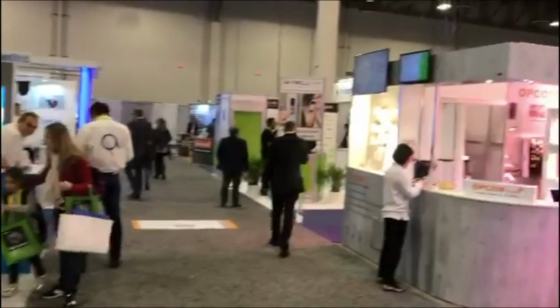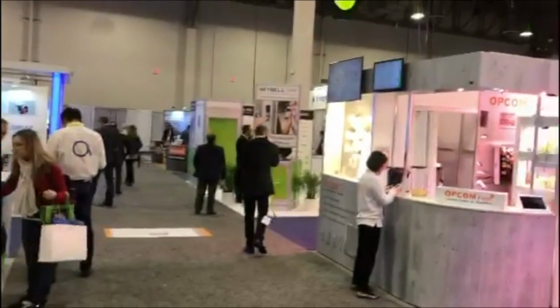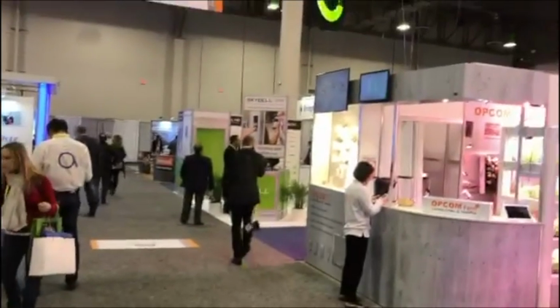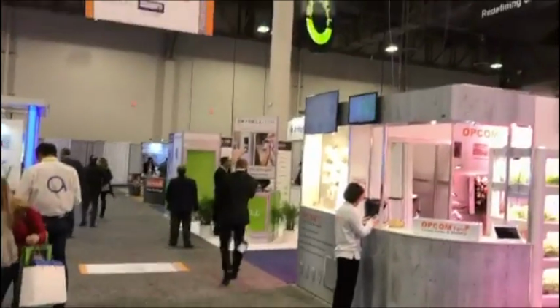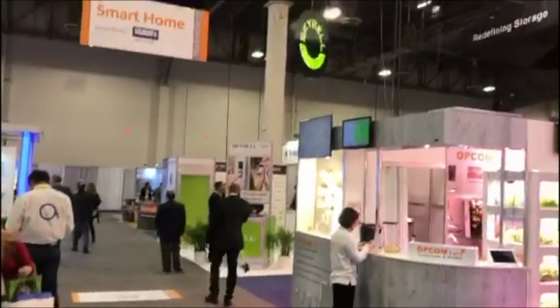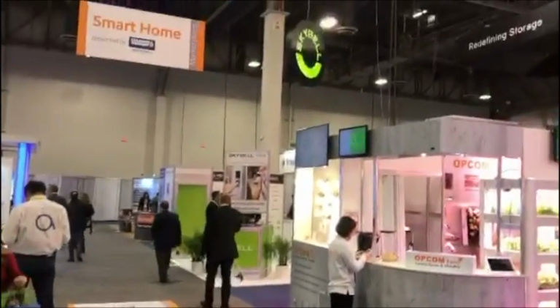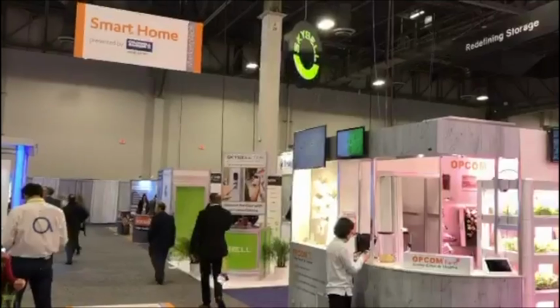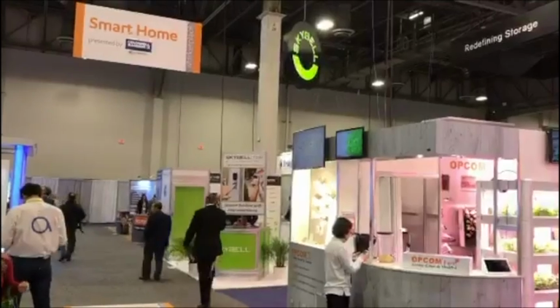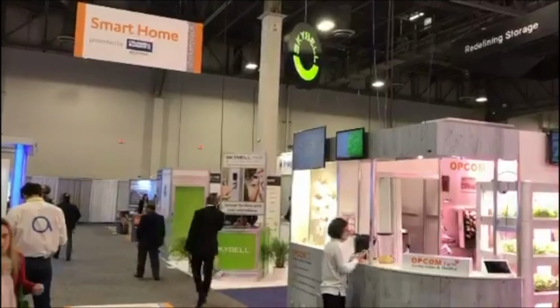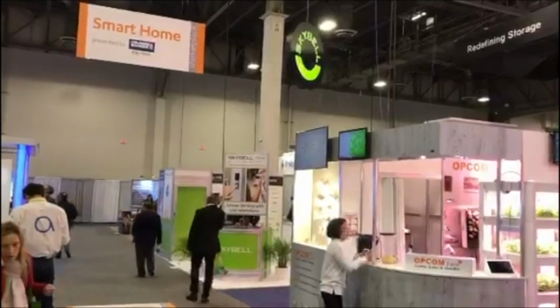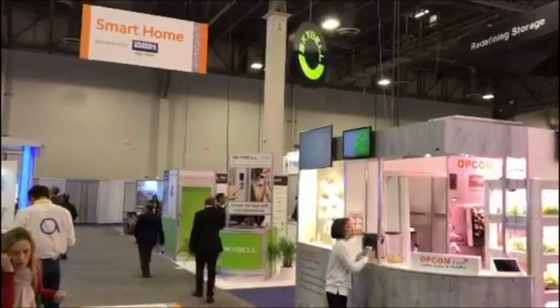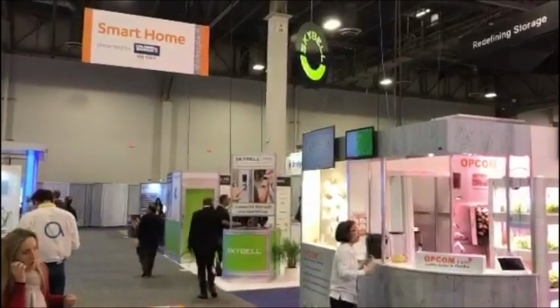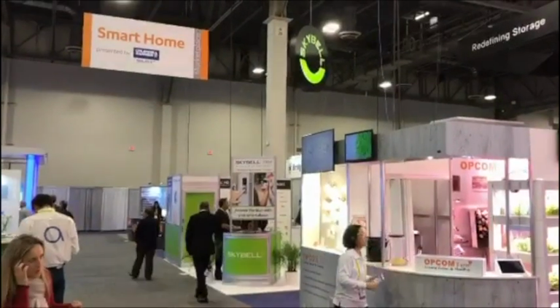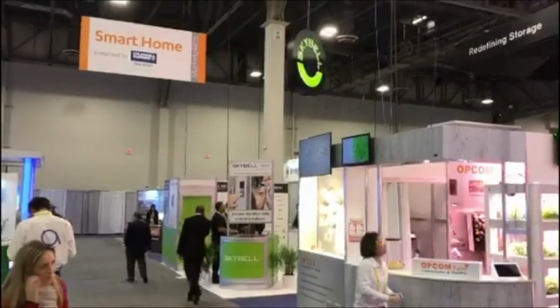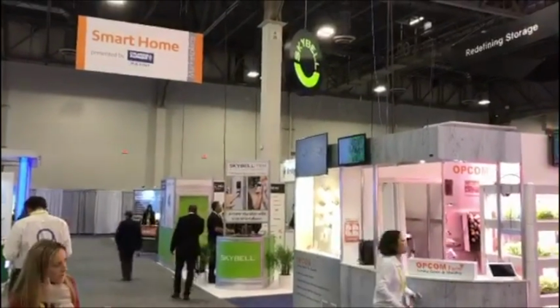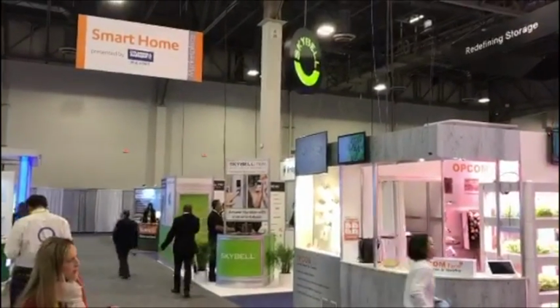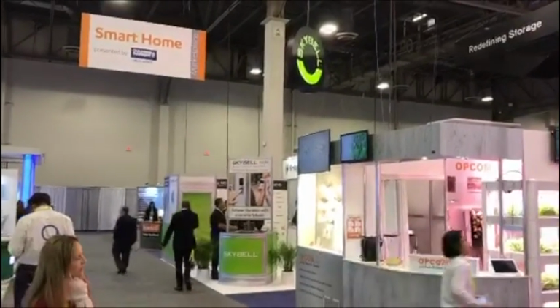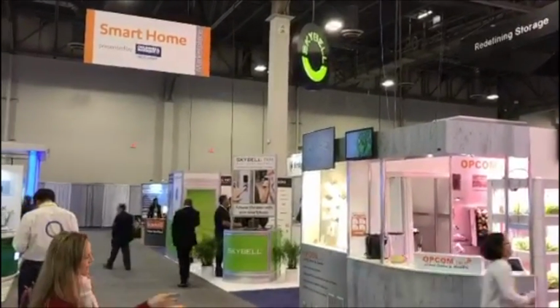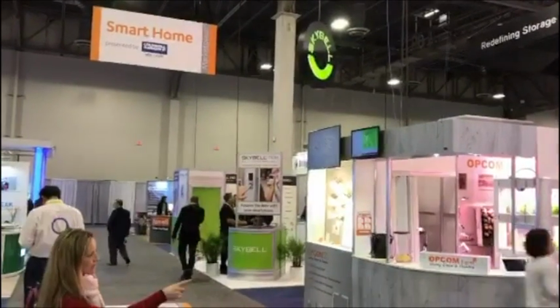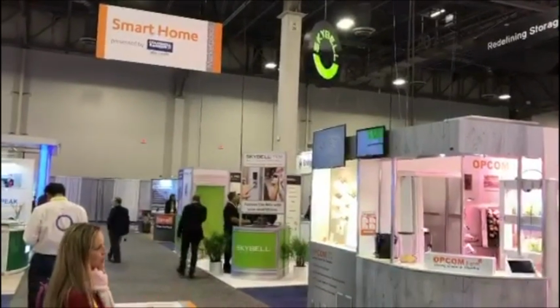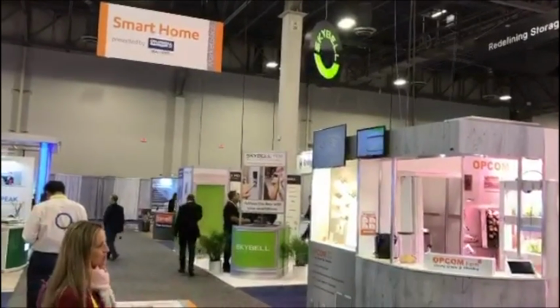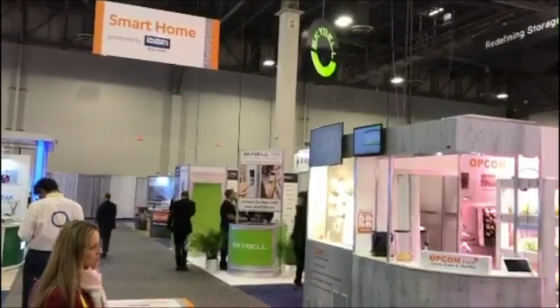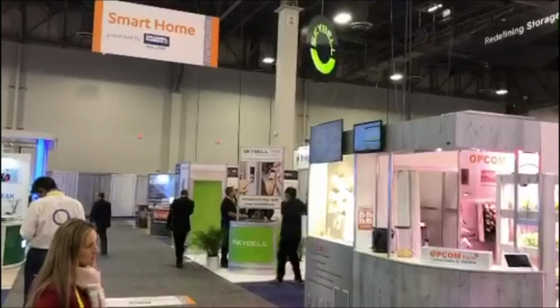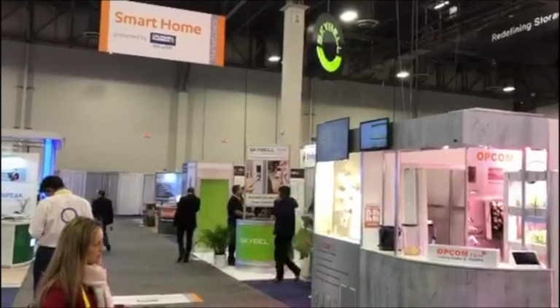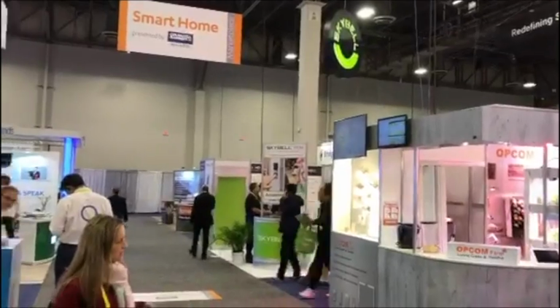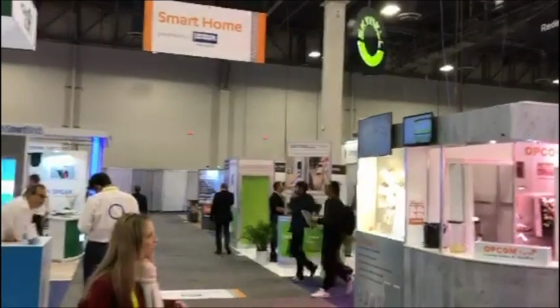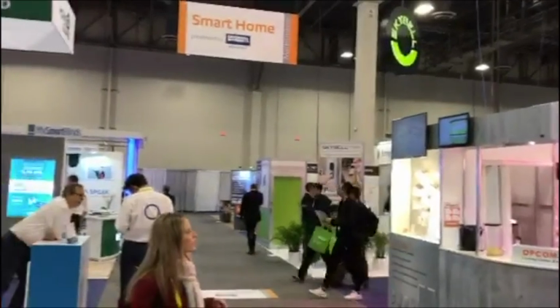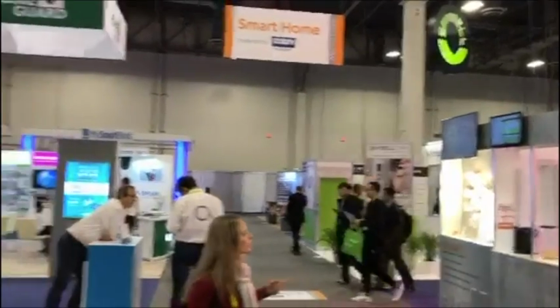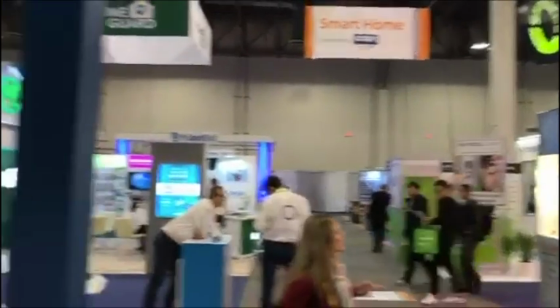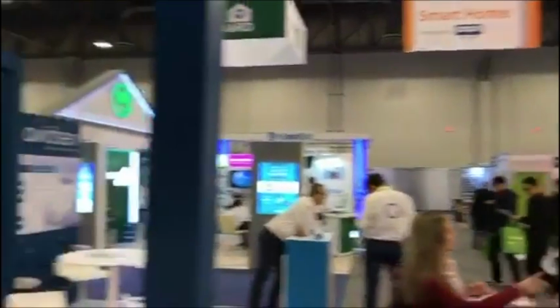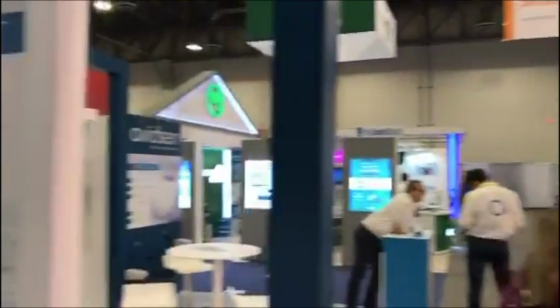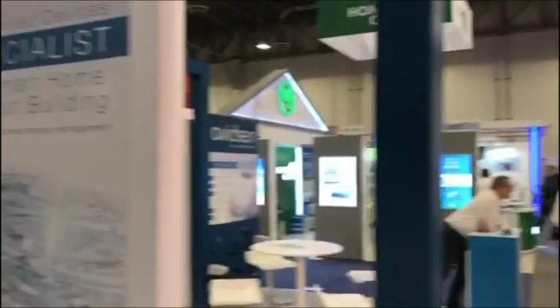As you can see, we just went to the SkyBell booth. It's very cool. We got some new, nice products coming out — different form factors. Very nice. A great group of people there we dealt with.